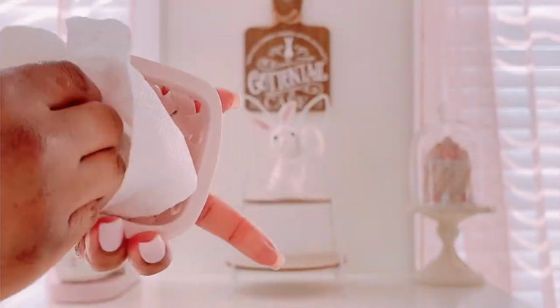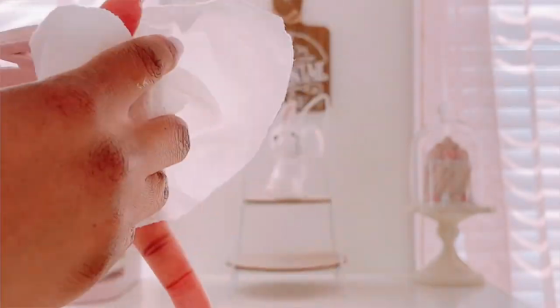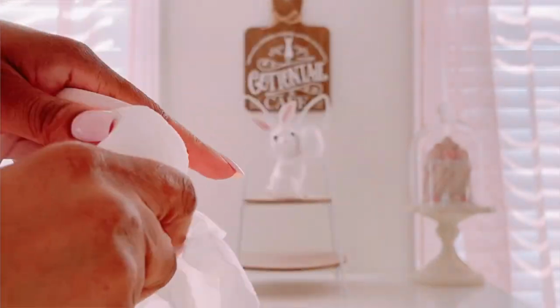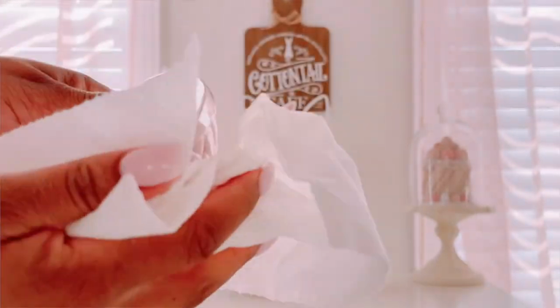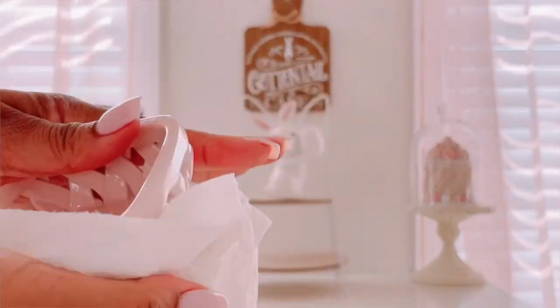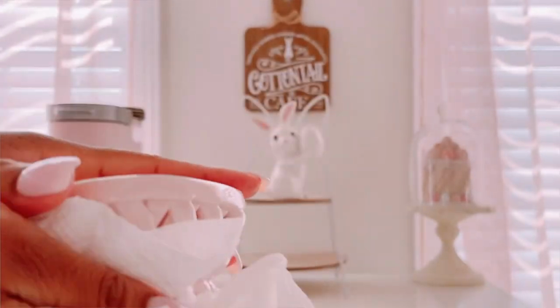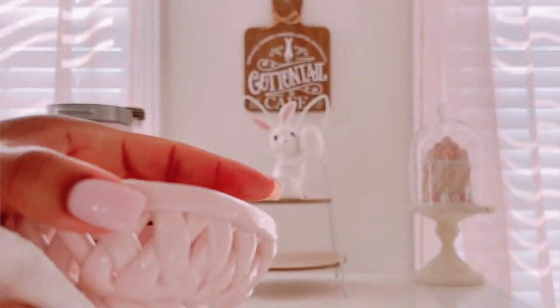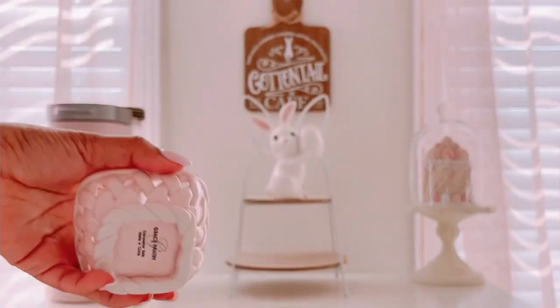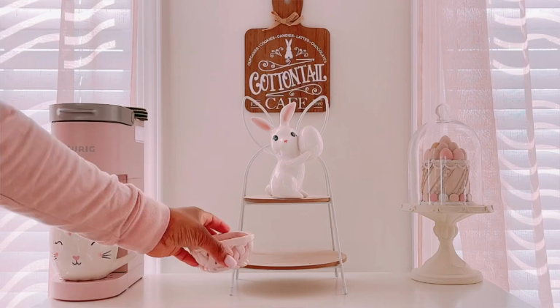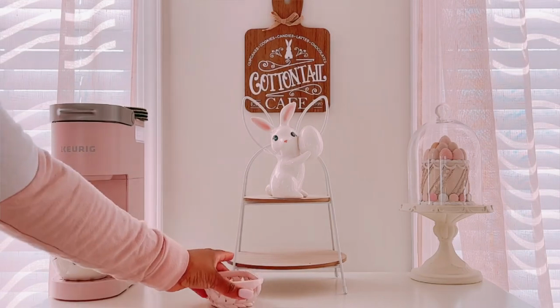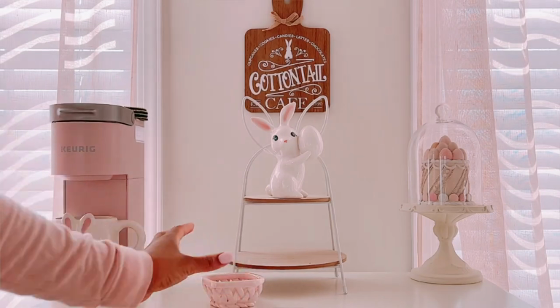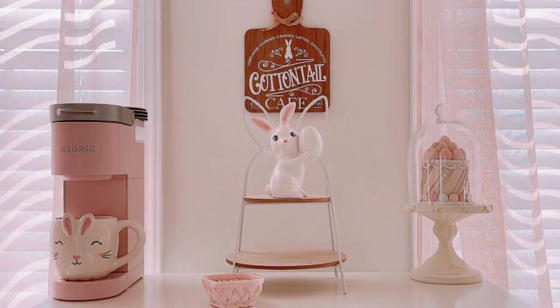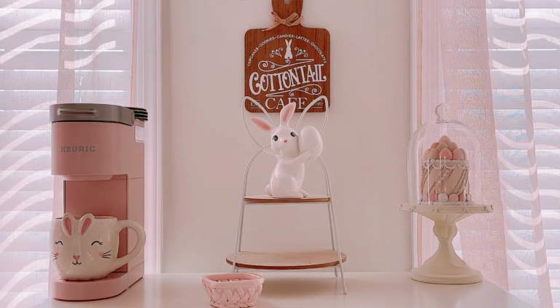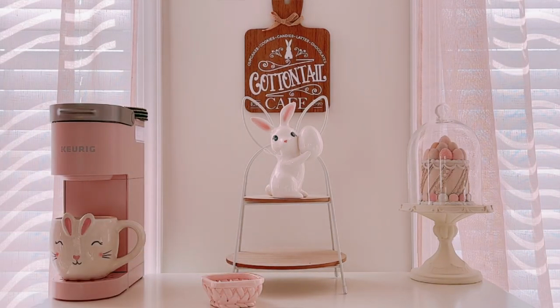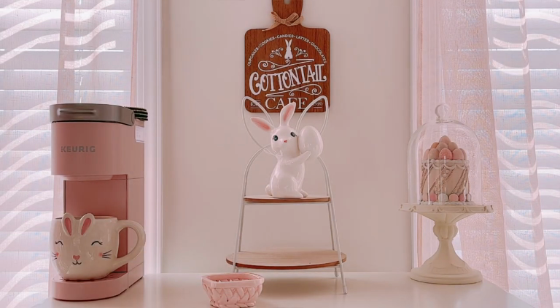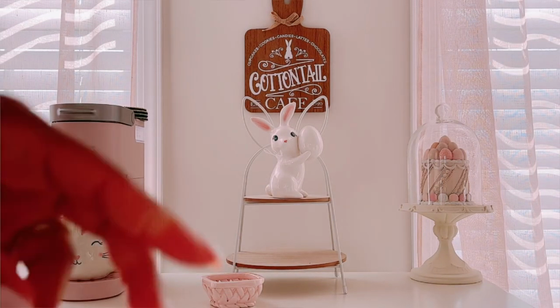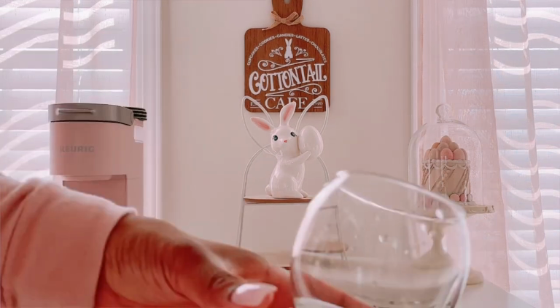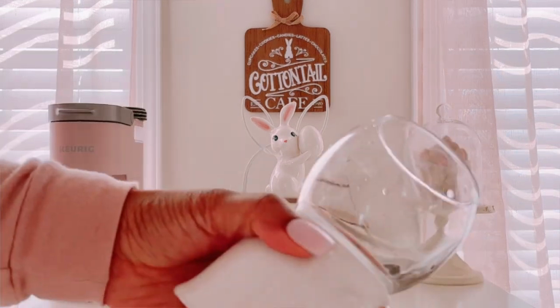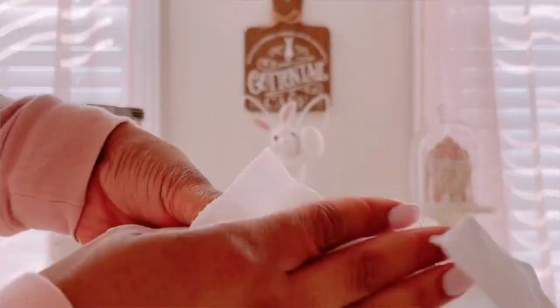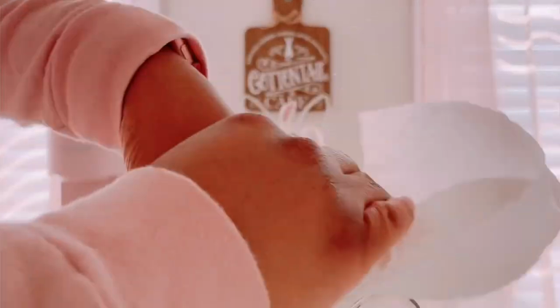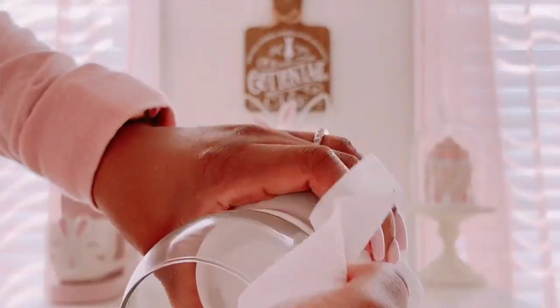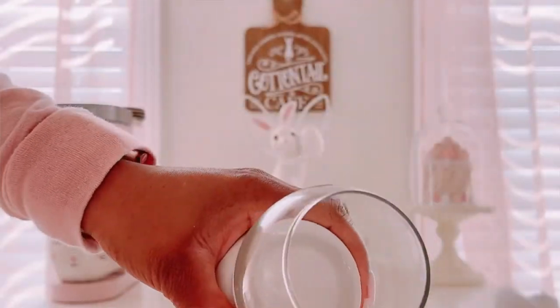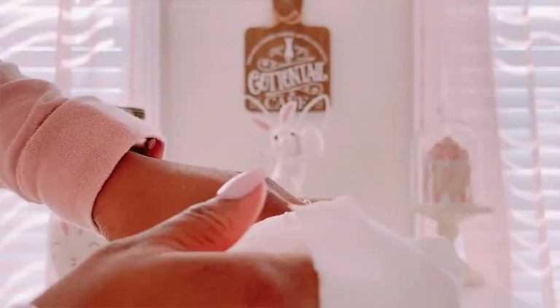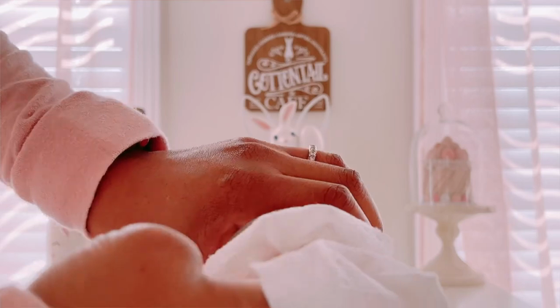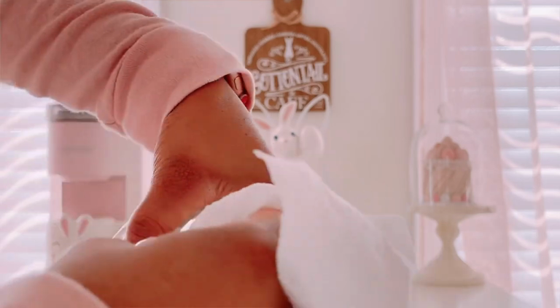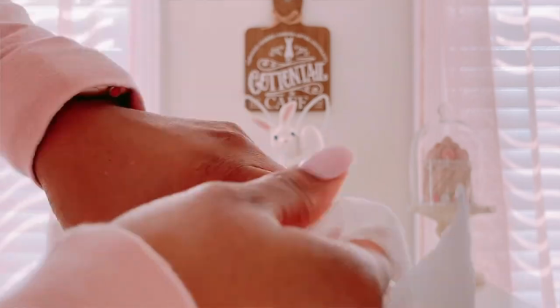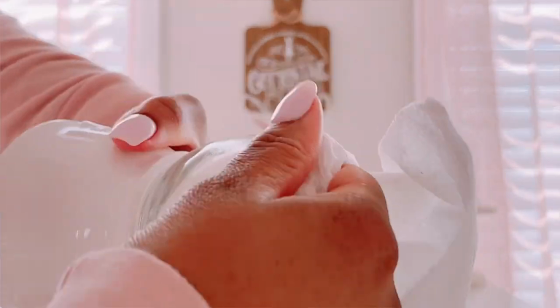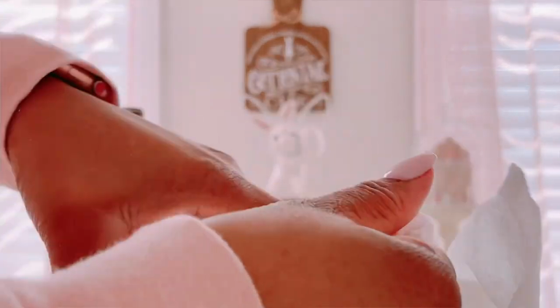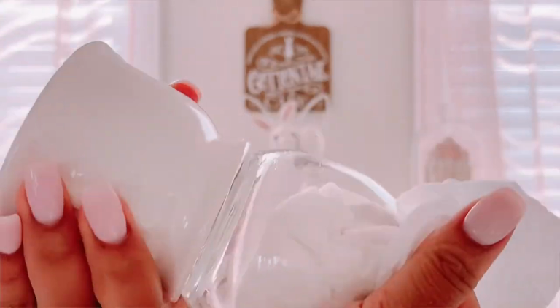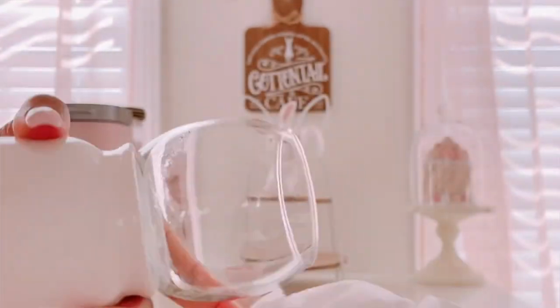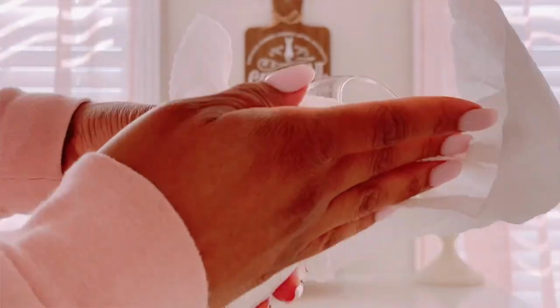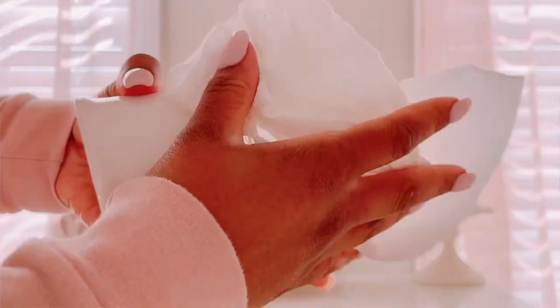I went ahead and washed my little candy dish pieces with soap and water and now I'm drying them off, because I'm going to put candy in there and didn't want to use them straight out of the box.